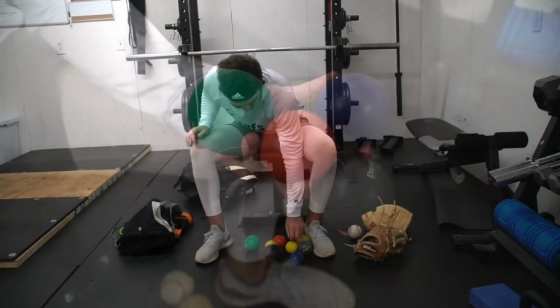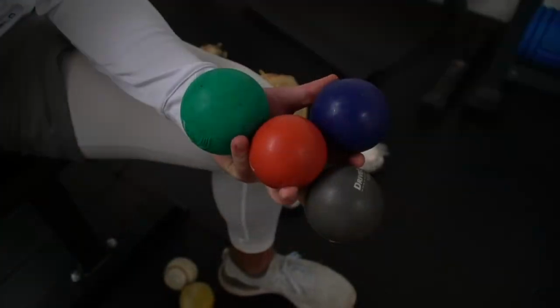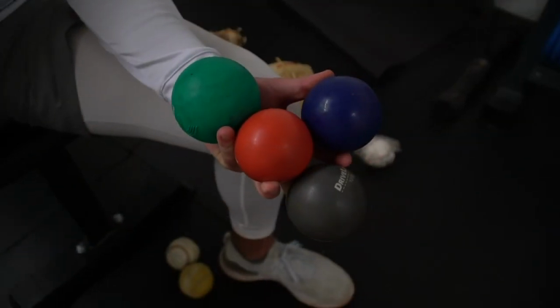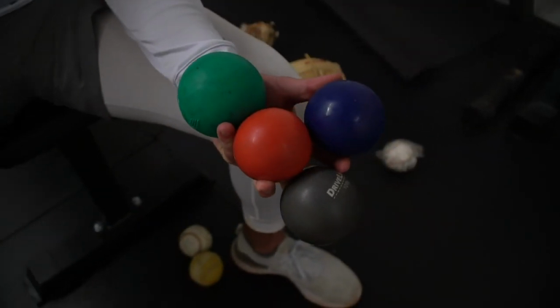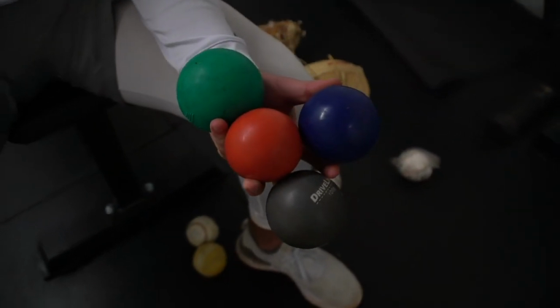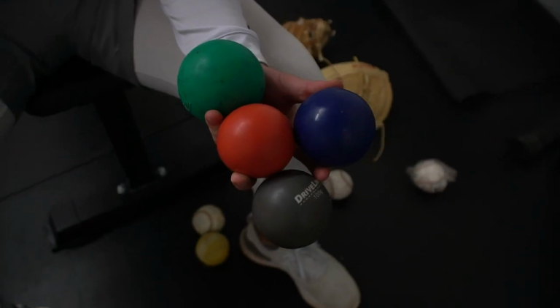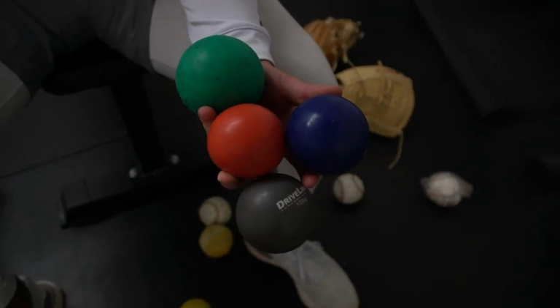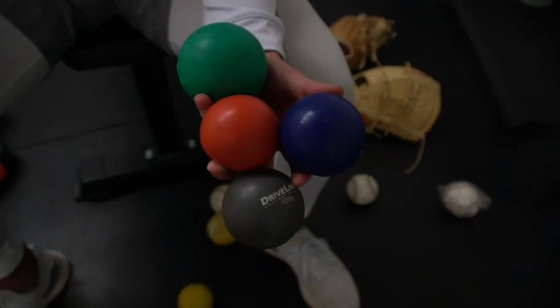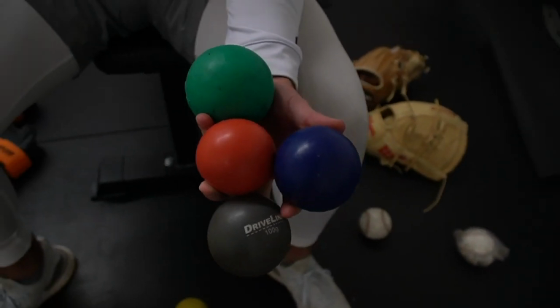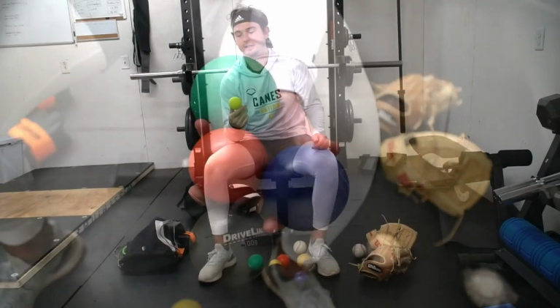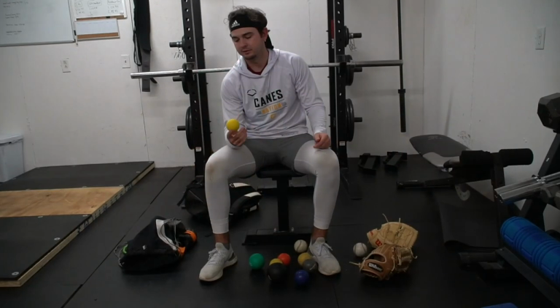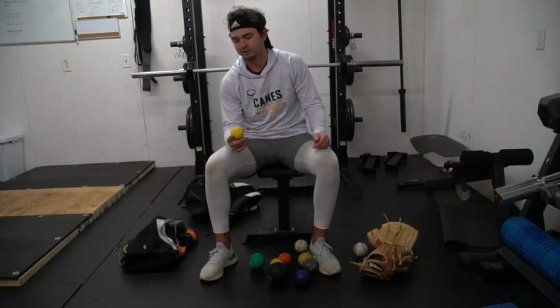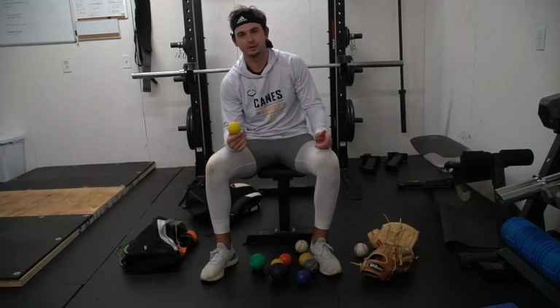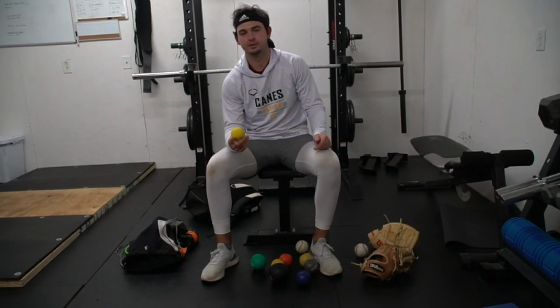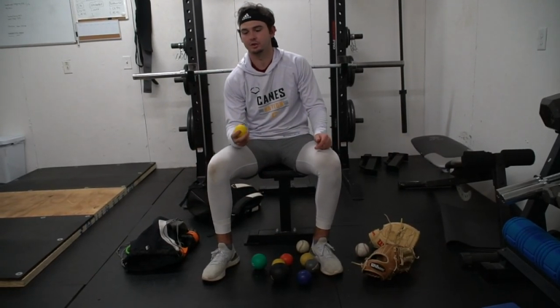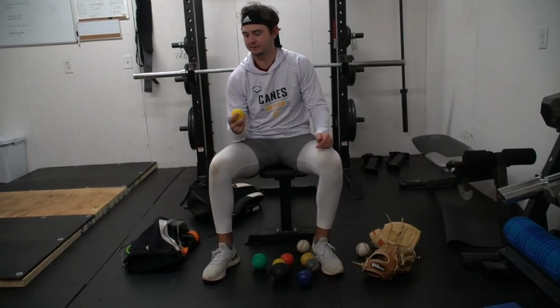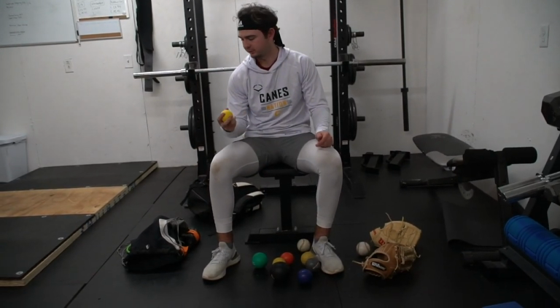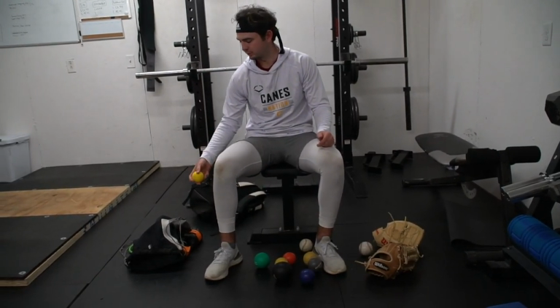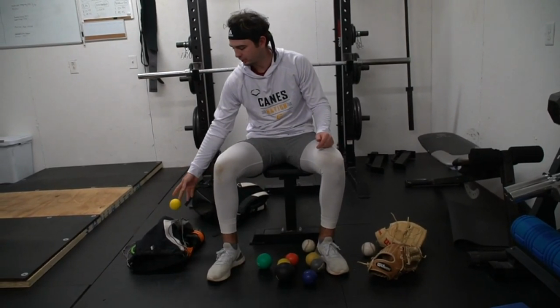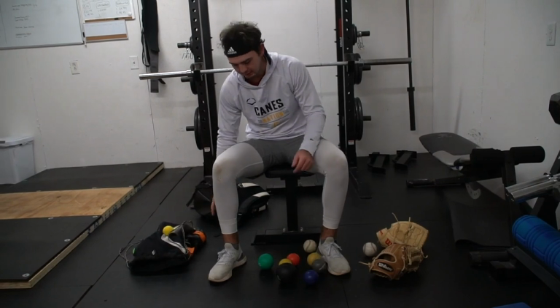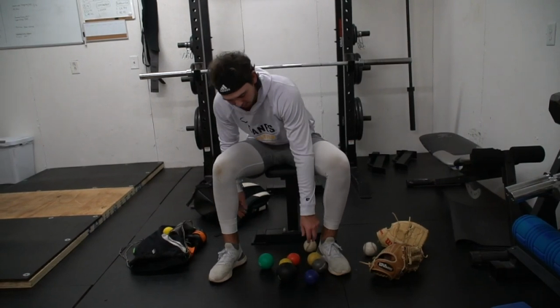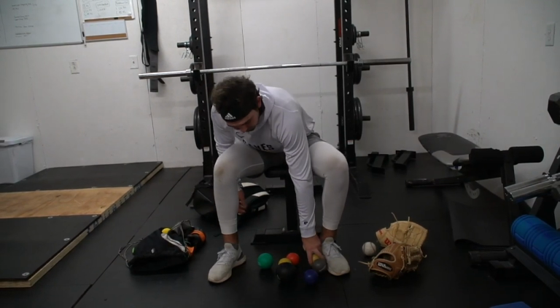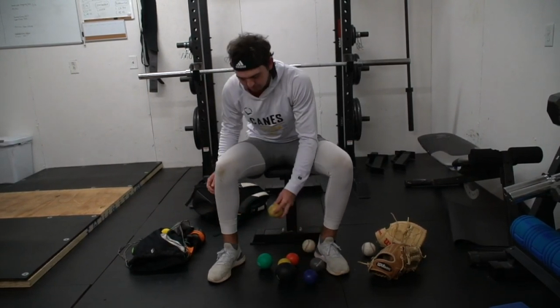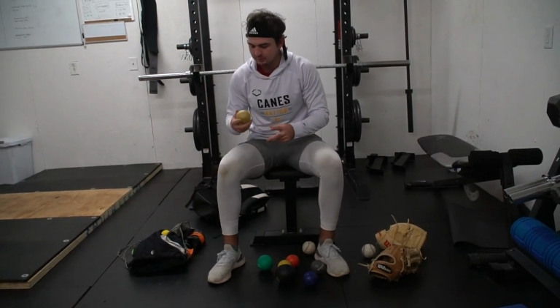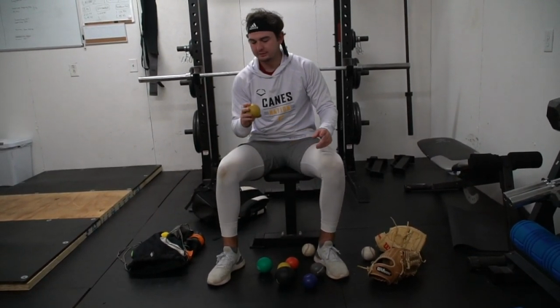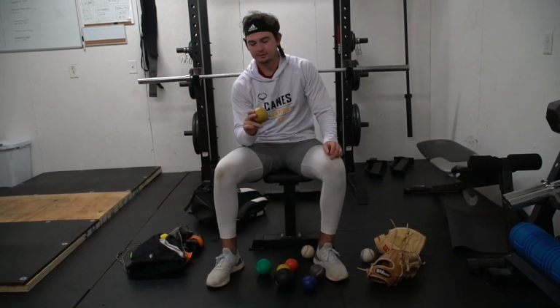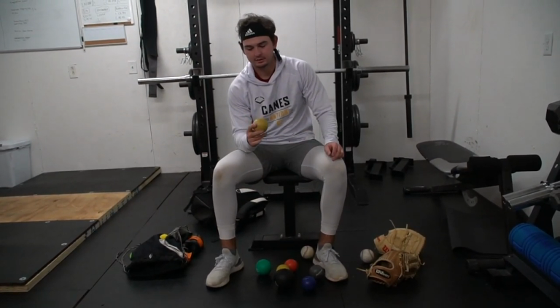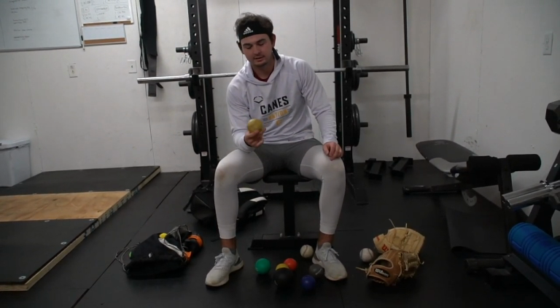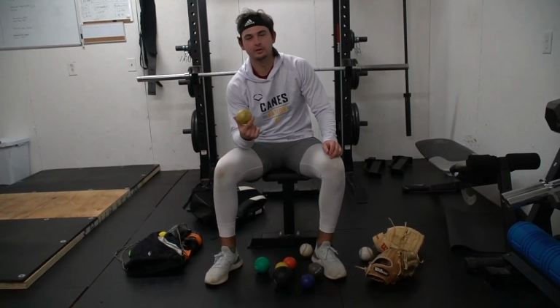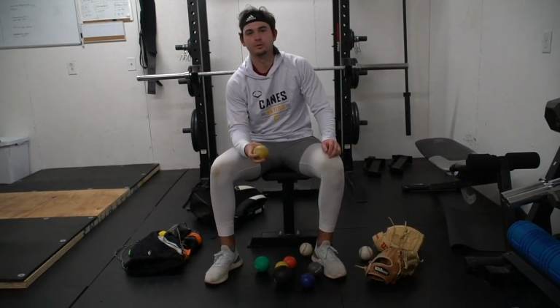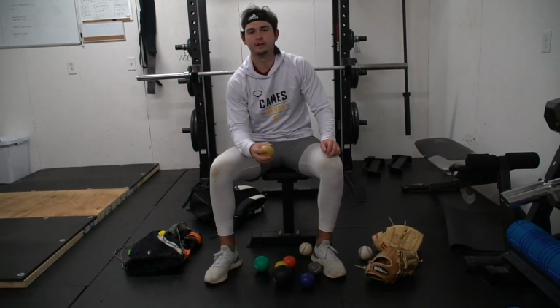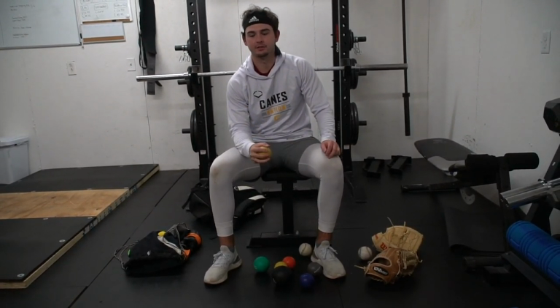I also have a lacrosse ball I roll out before and after, just to get some soft tissue work in whenever I feel a little sore. I also have an 11-ounce weighted baseball that I always throw before and after.